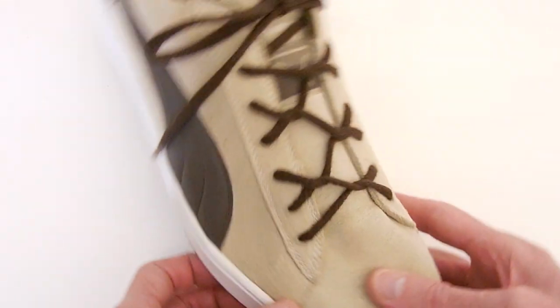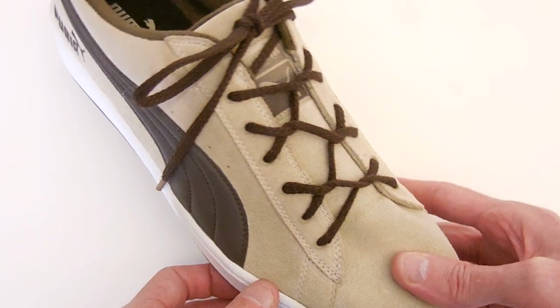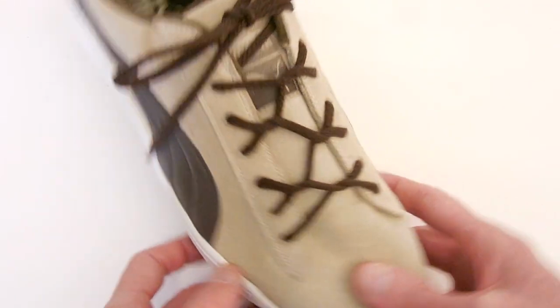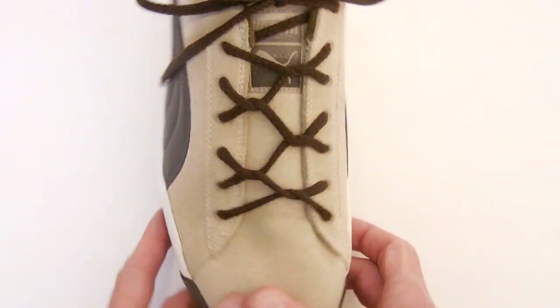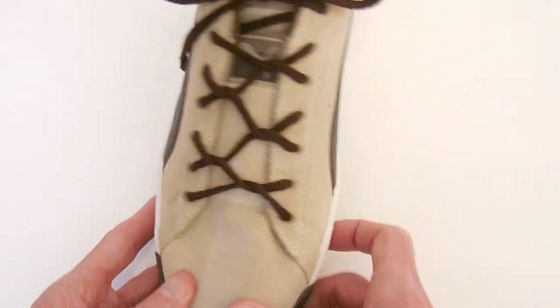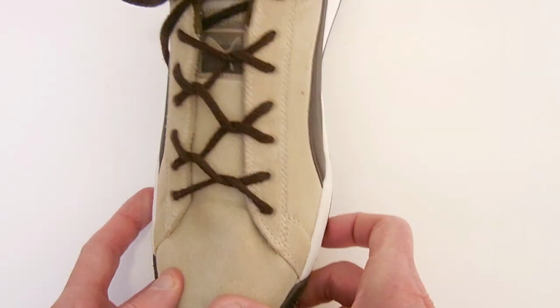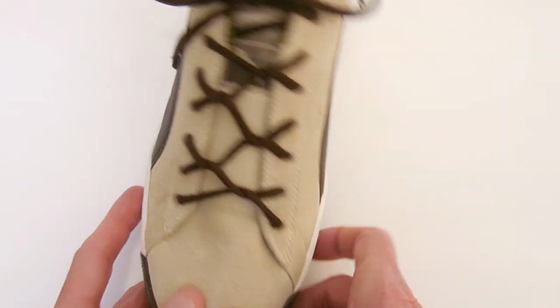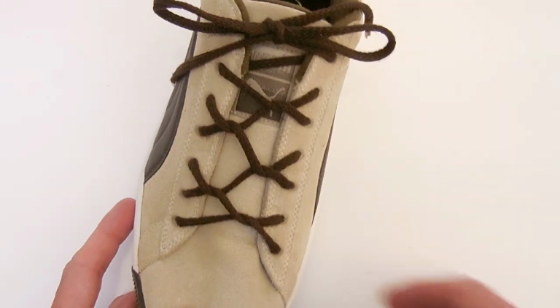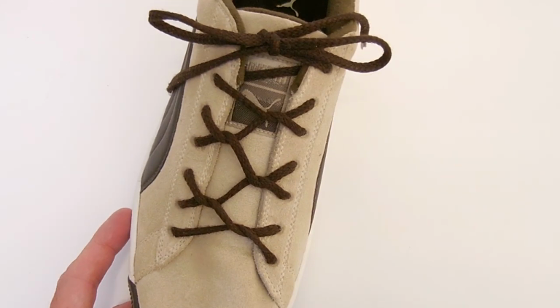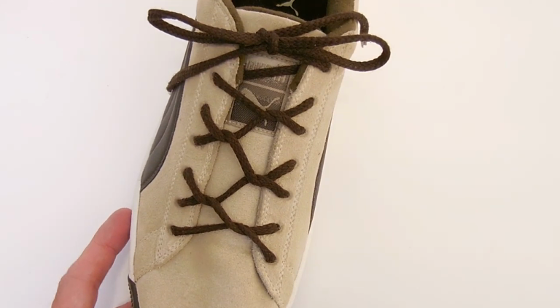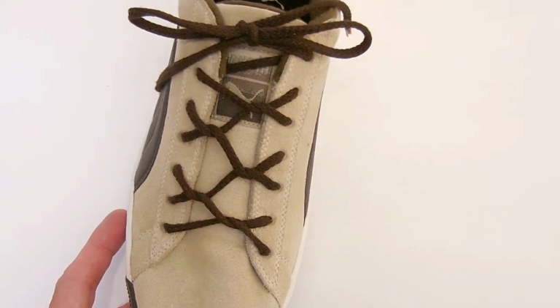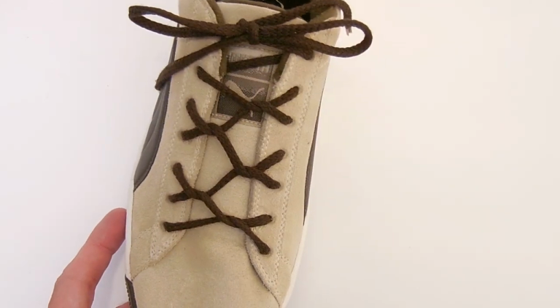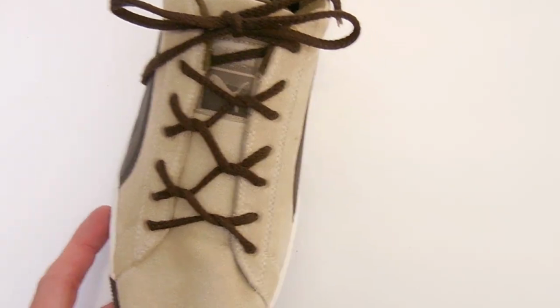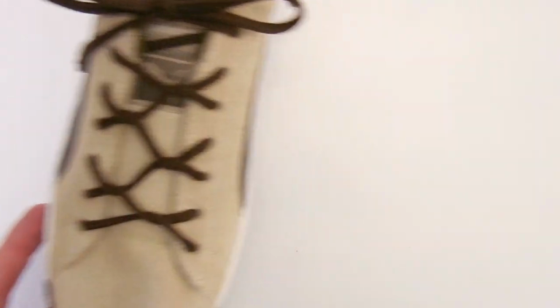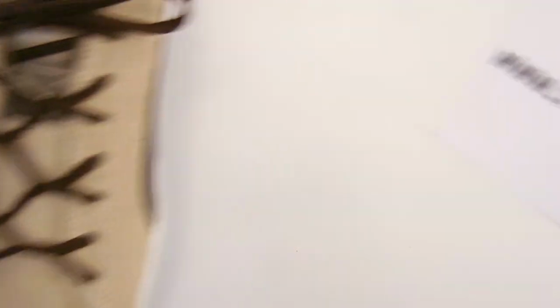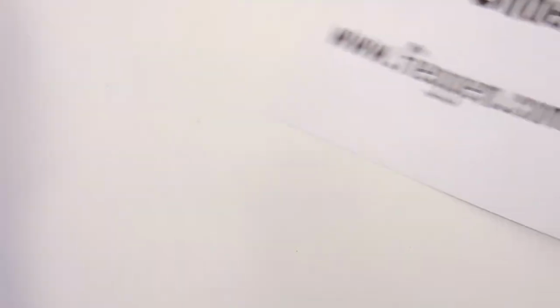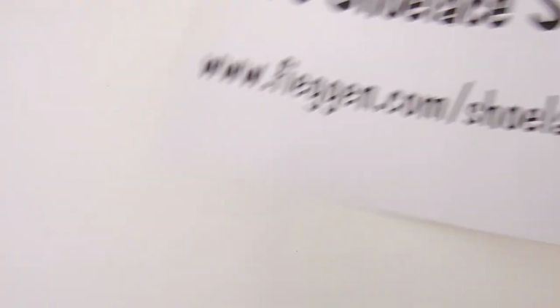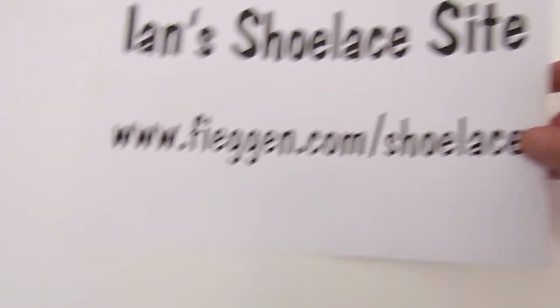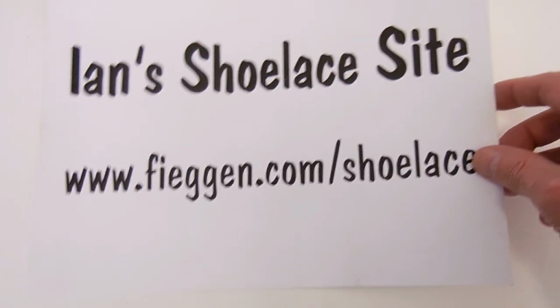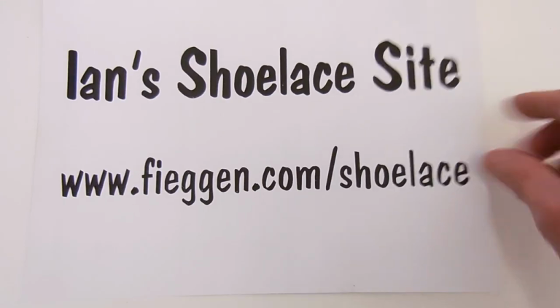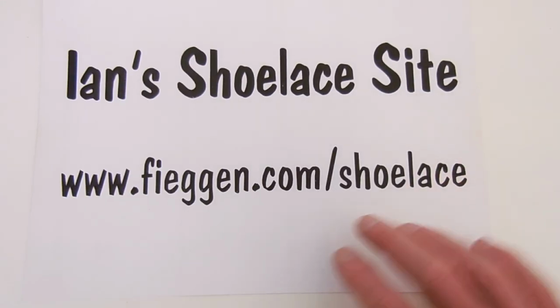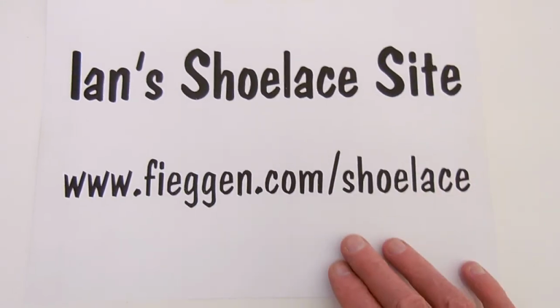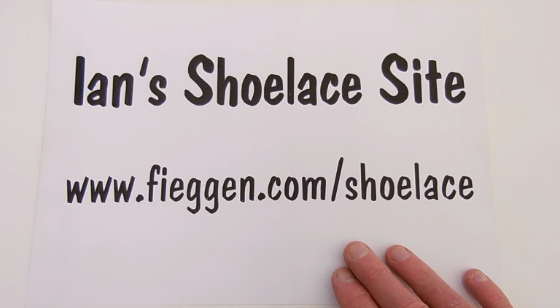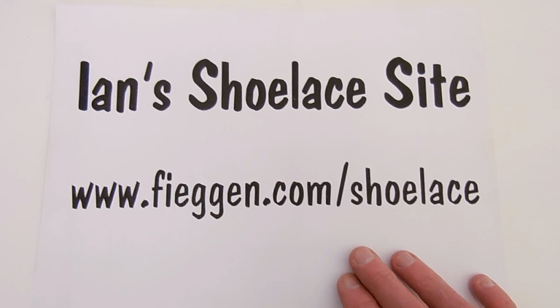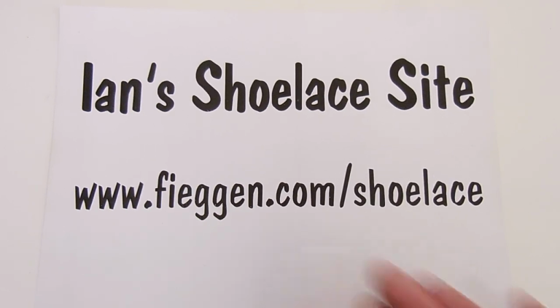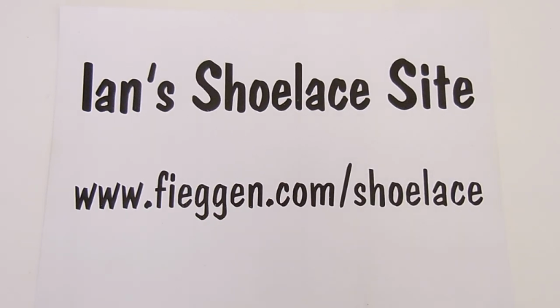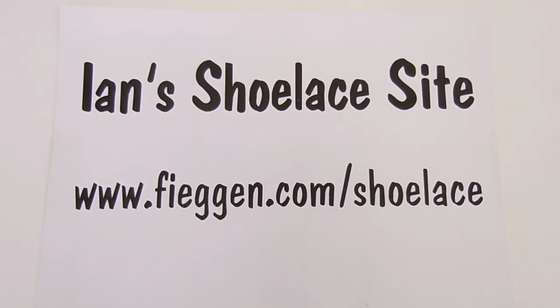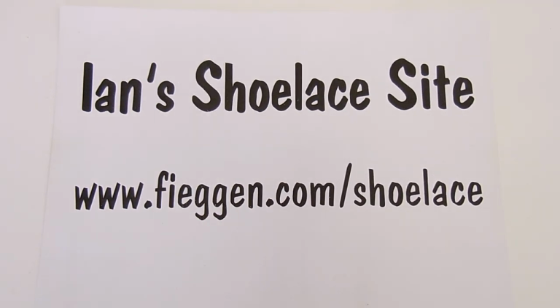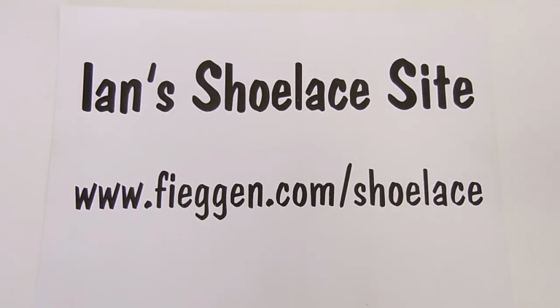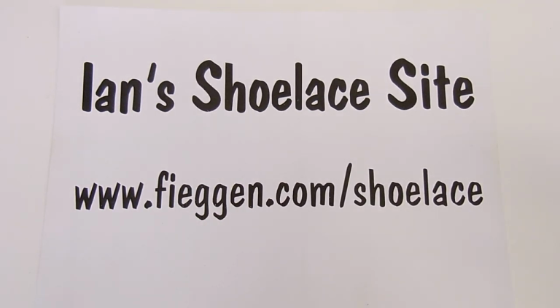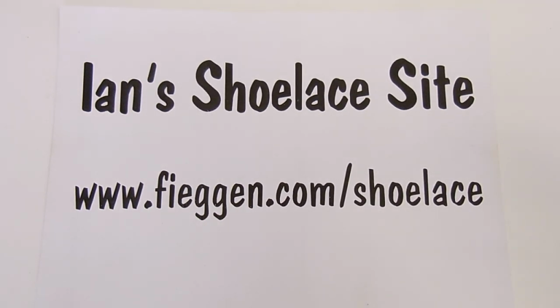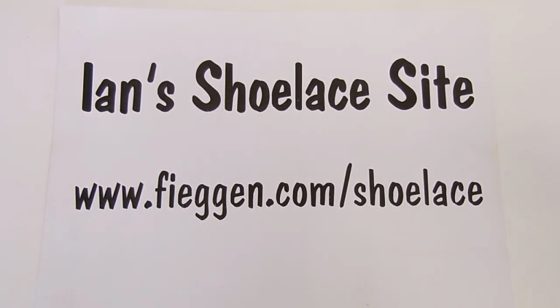So that's Cyclone Fence Lacing. Hope you enjoyed it. If you want more detailed diagrams, instructions and animations, you can go to Ian's Shoe Lace Site.